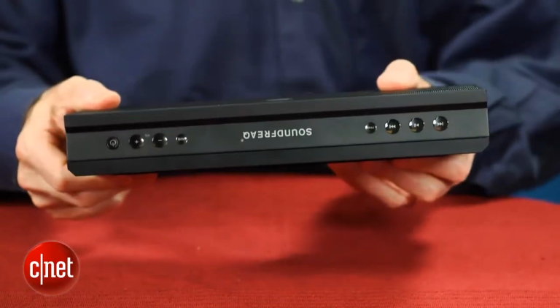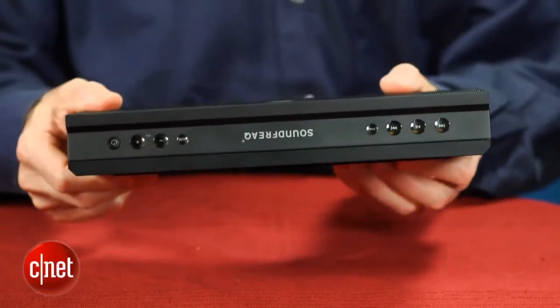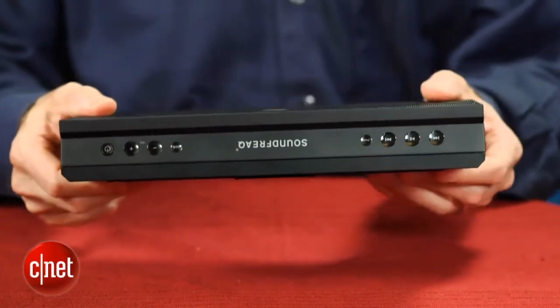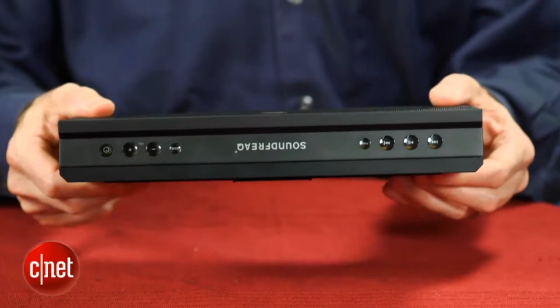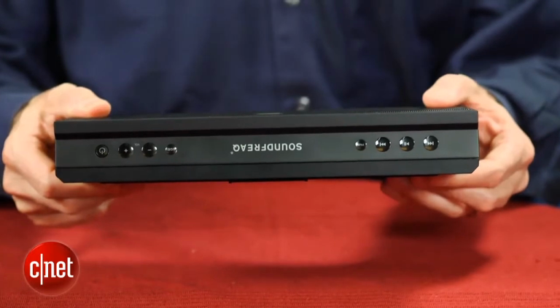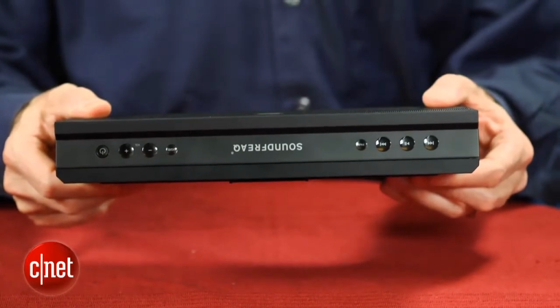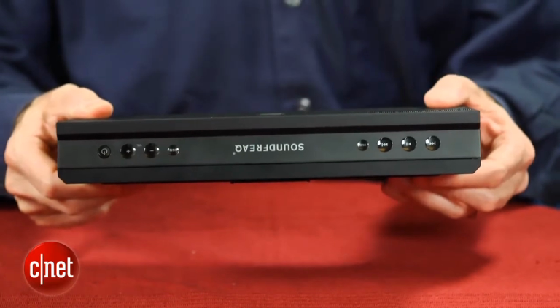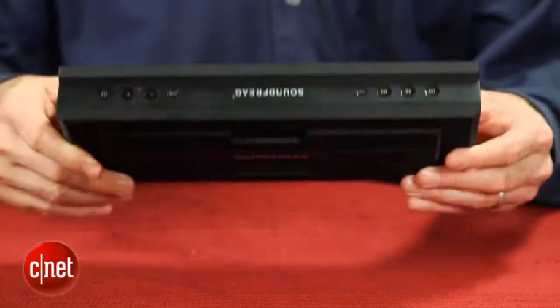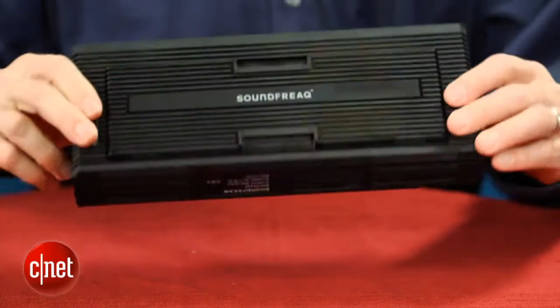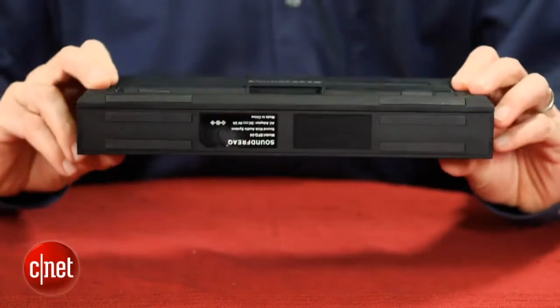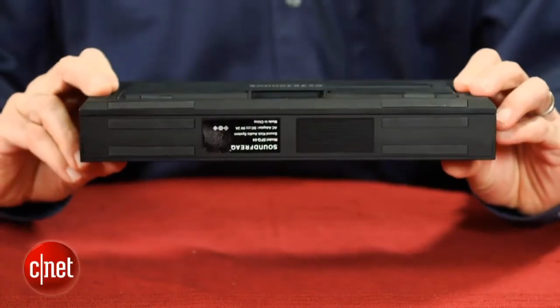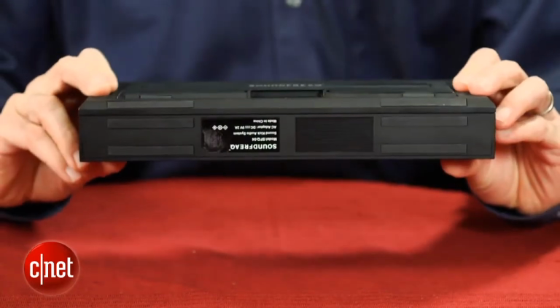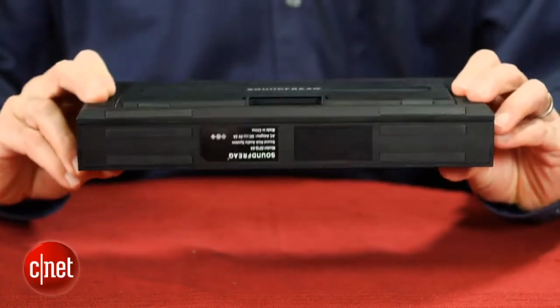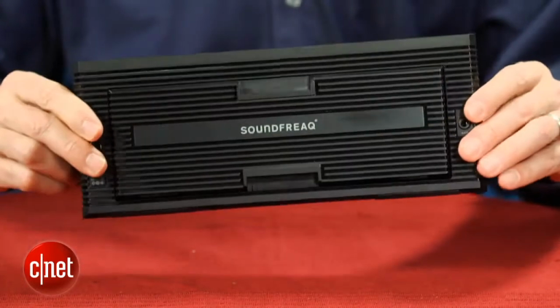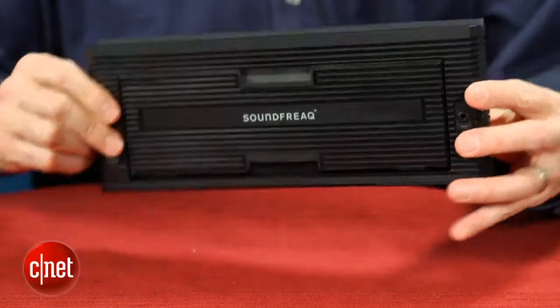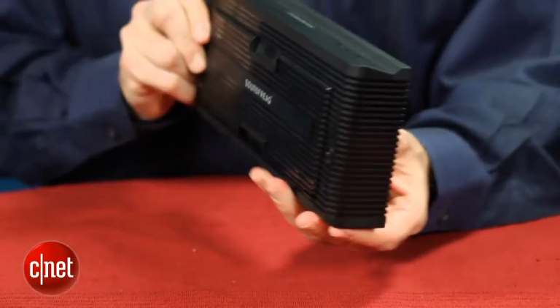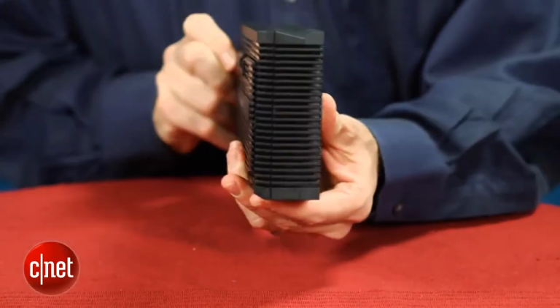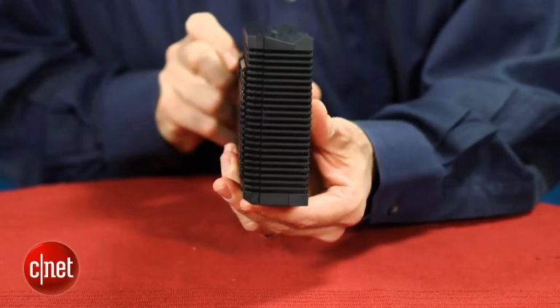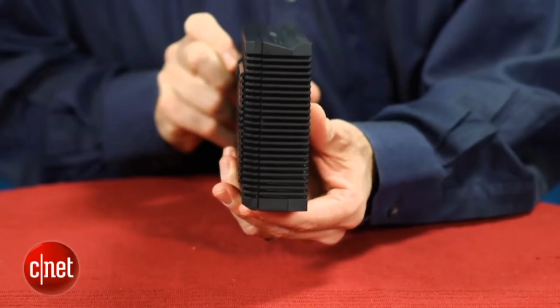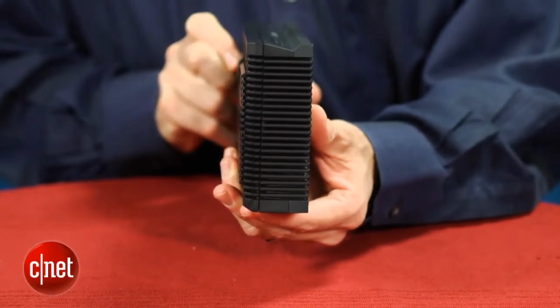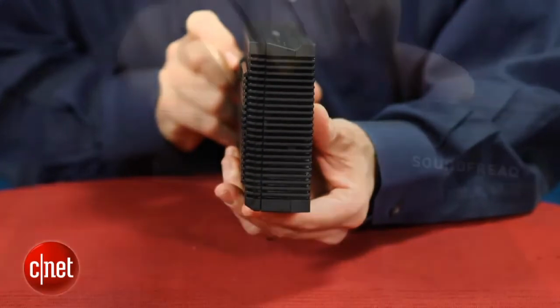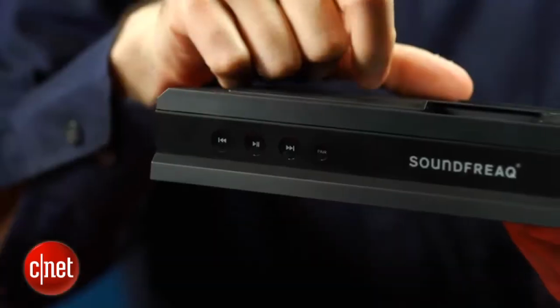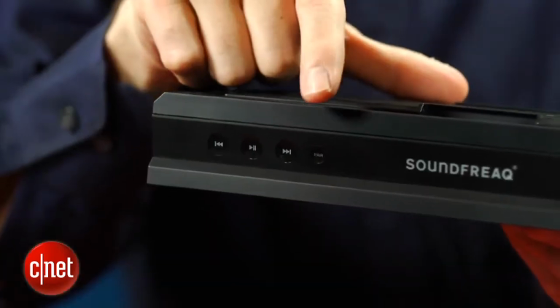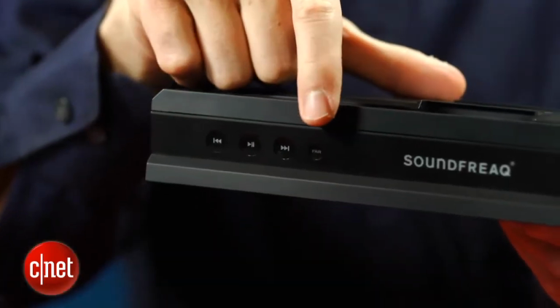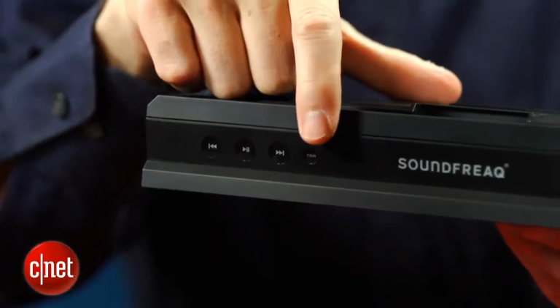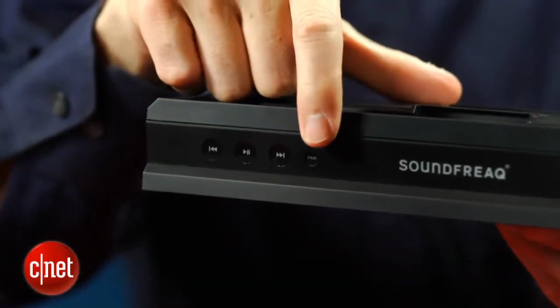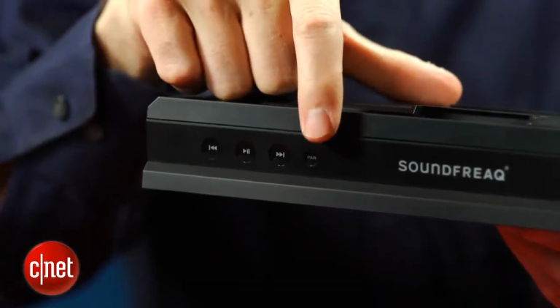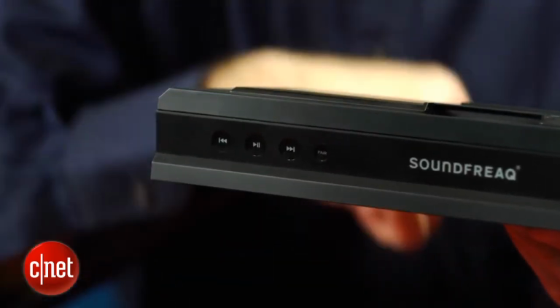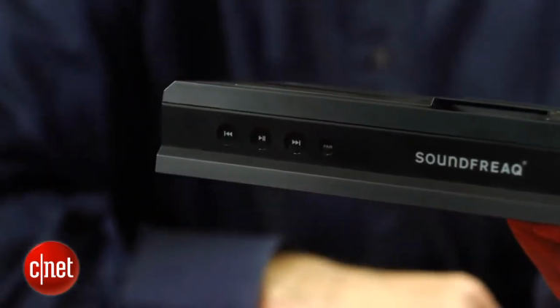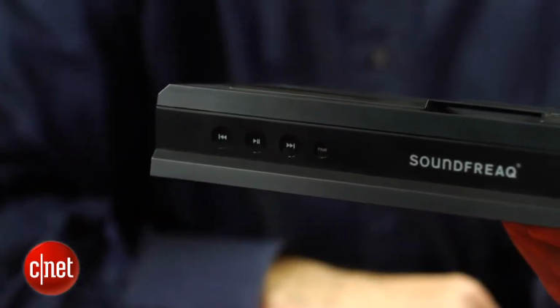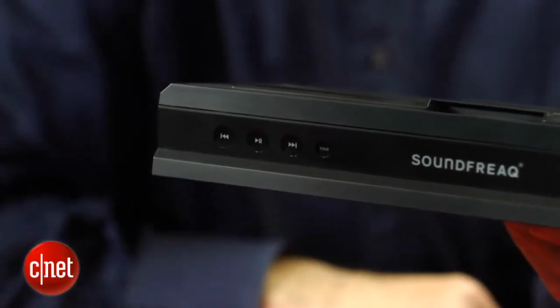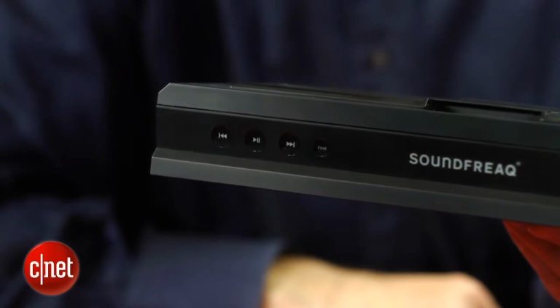In terms of other design touches, it's worth noting that the buttons on top of the unit are touch sensitive. Some people like these types of buttons and some don't. I thought they were fine and liked how there was a separate pair button that puts the speaker into pairing mode.